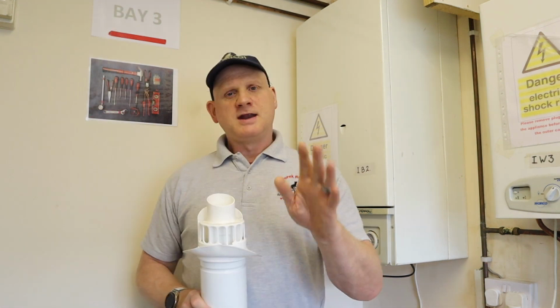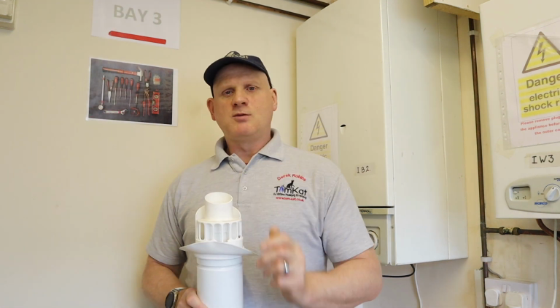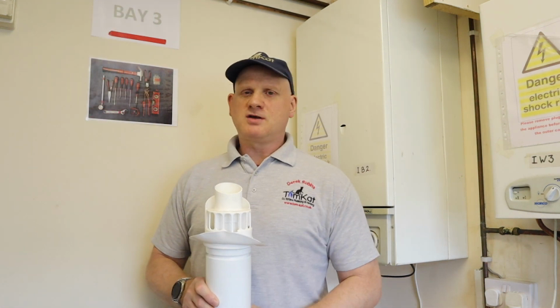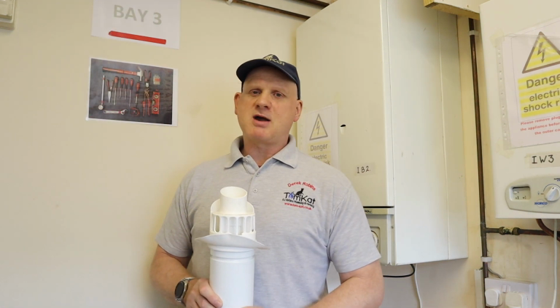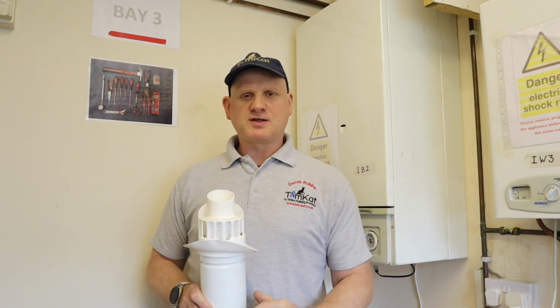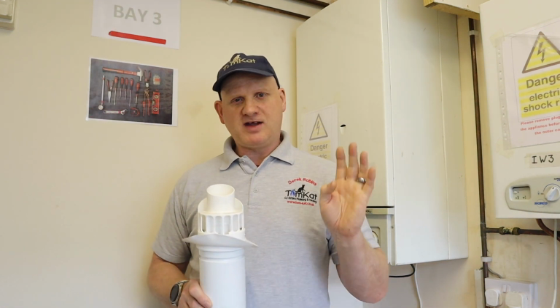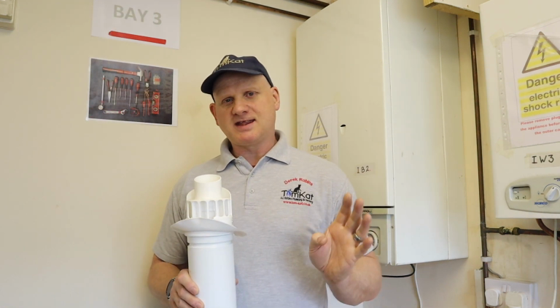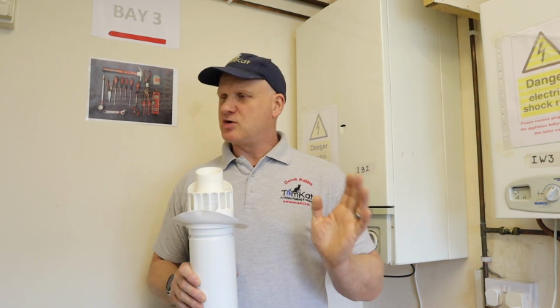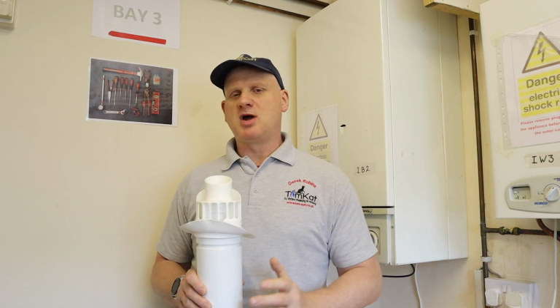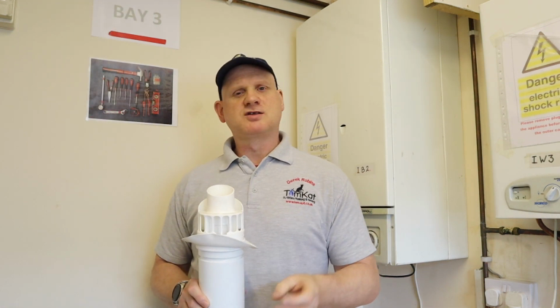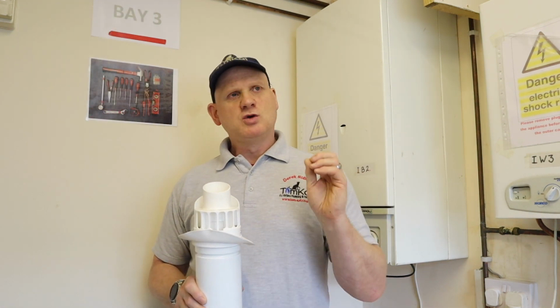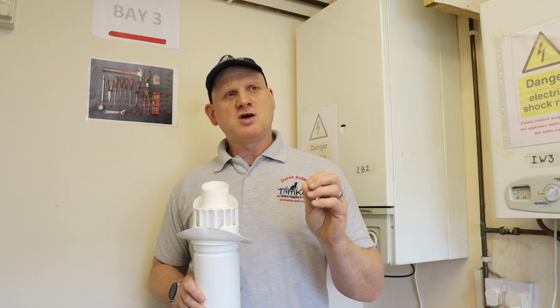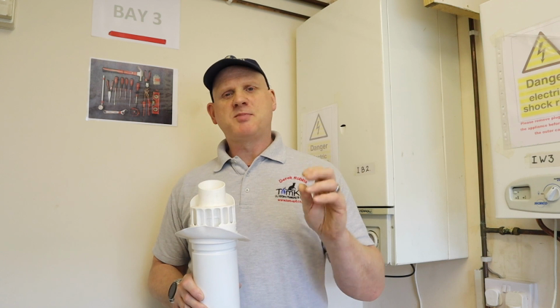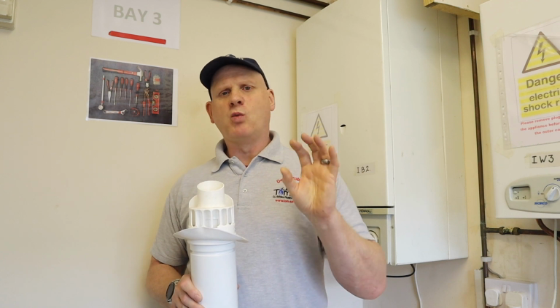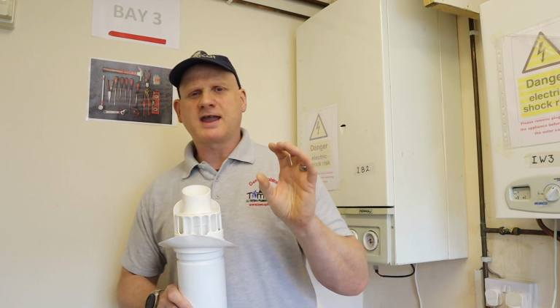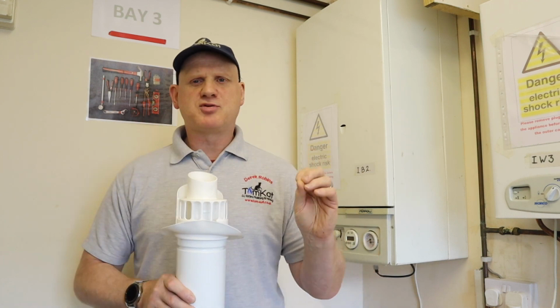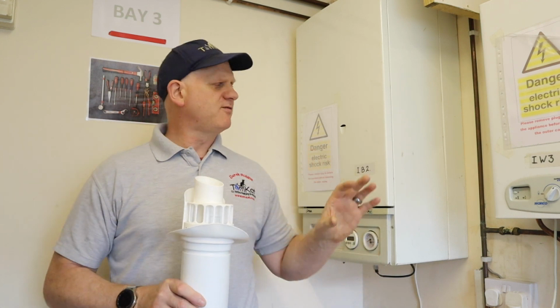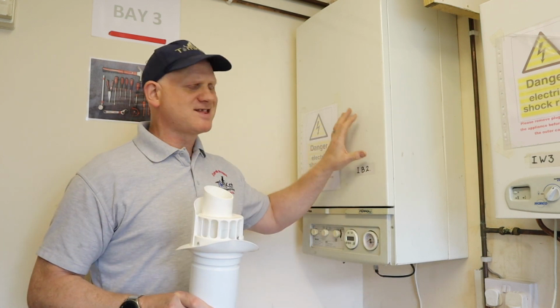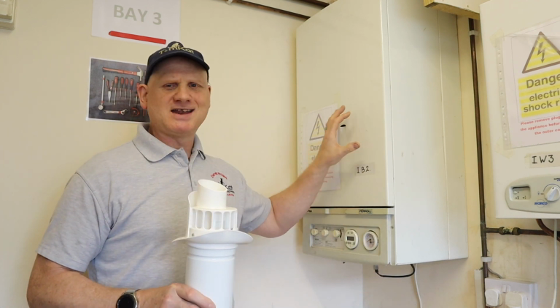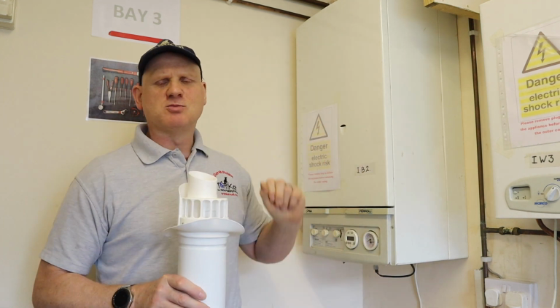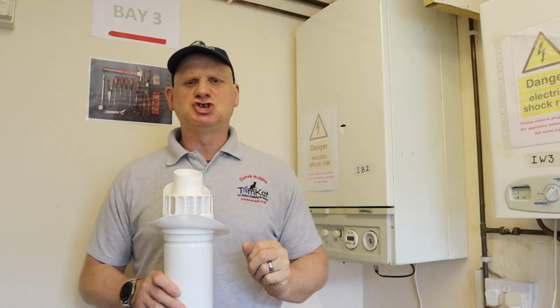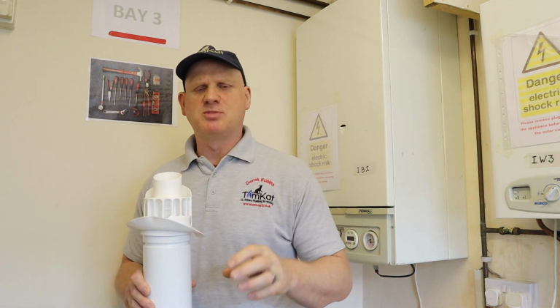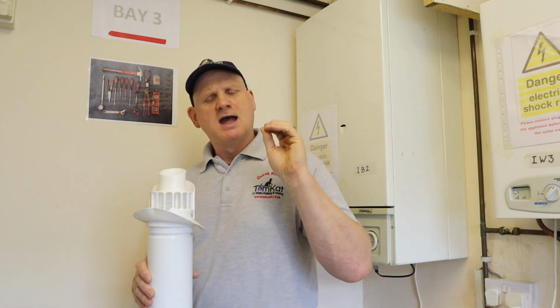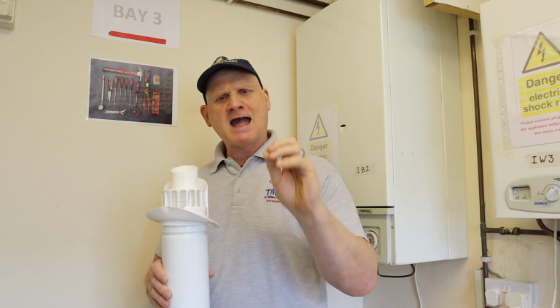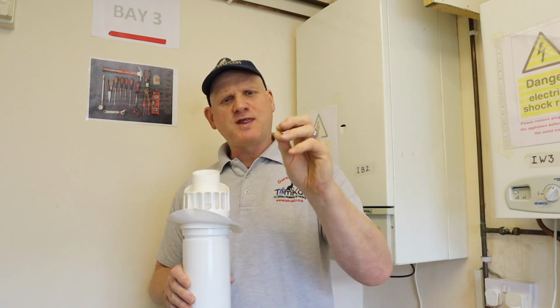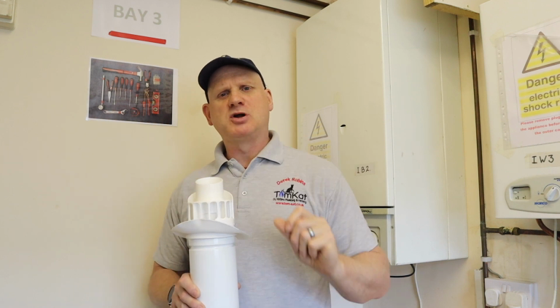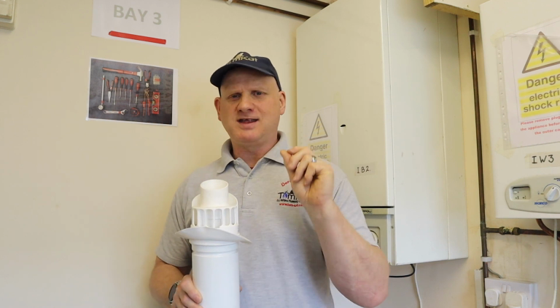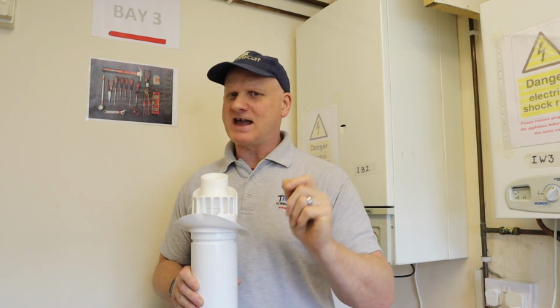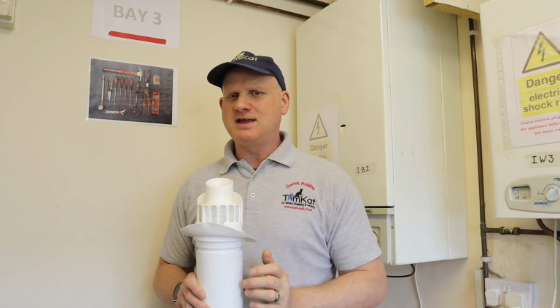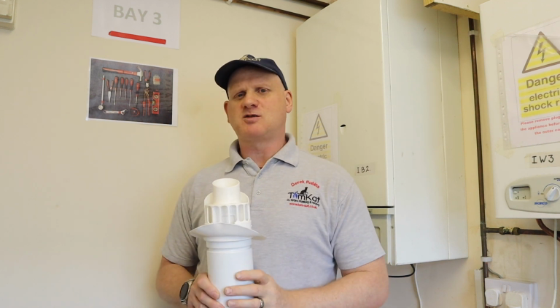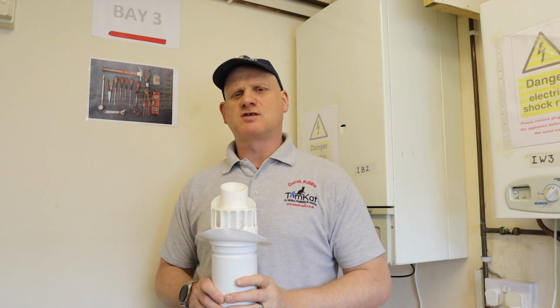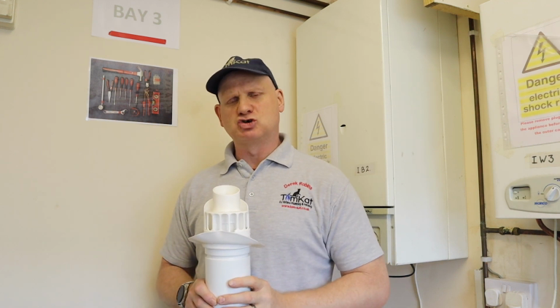When we're talking about positive and negative pressure boilers, we're talking about what kind of pressure we've got inside the combustion chamber and how that boiler is evacuating its products of combustion.